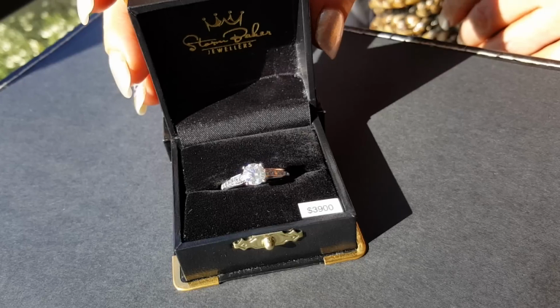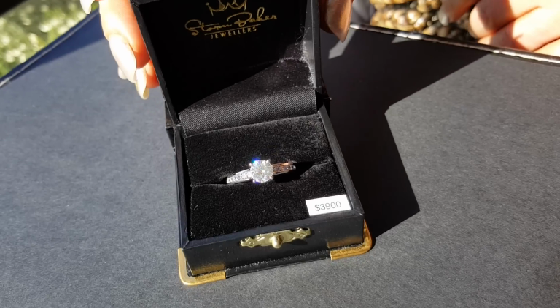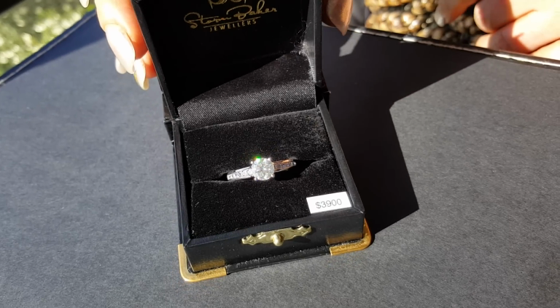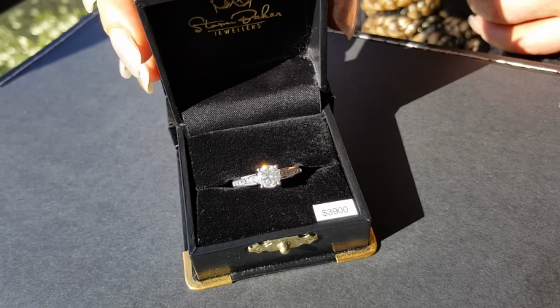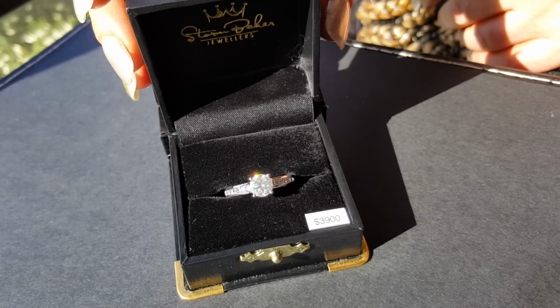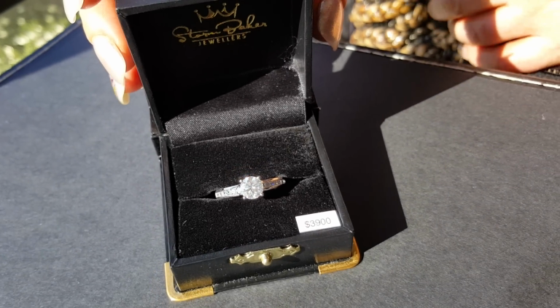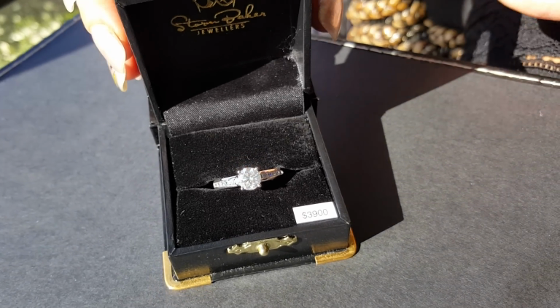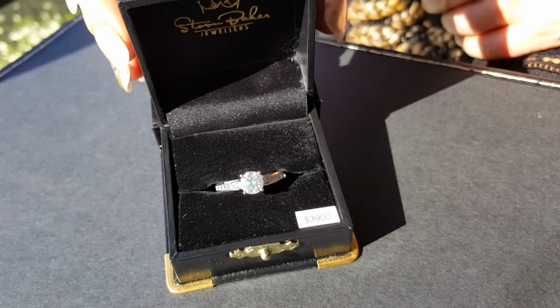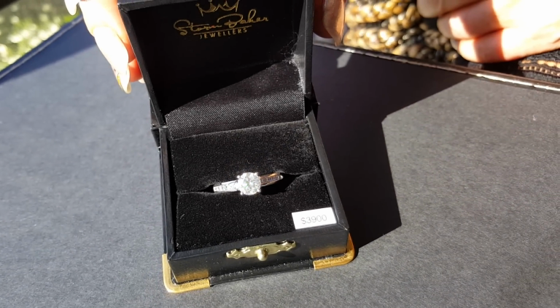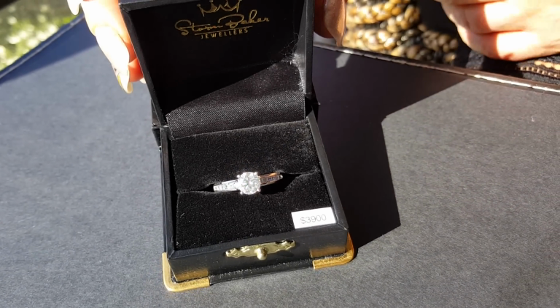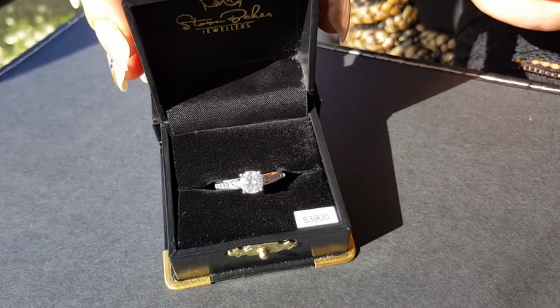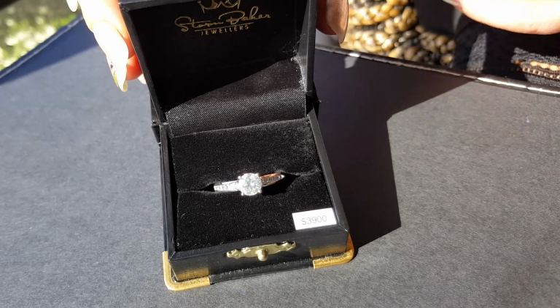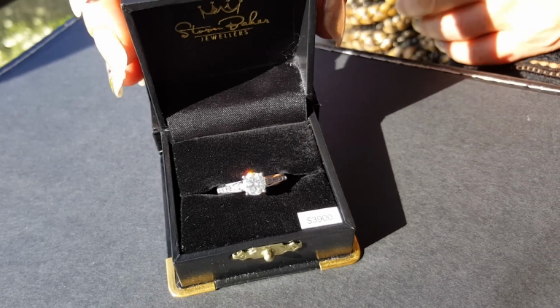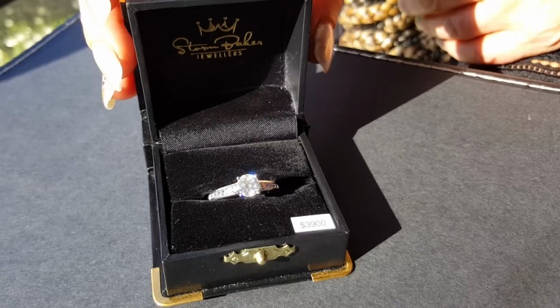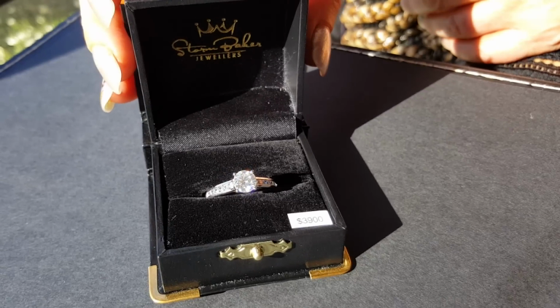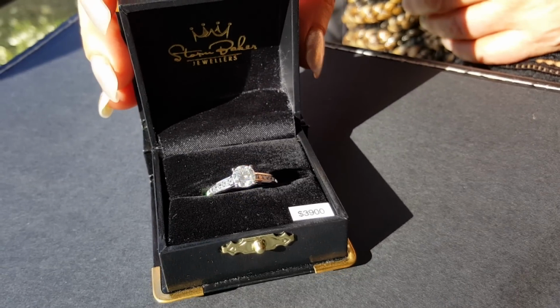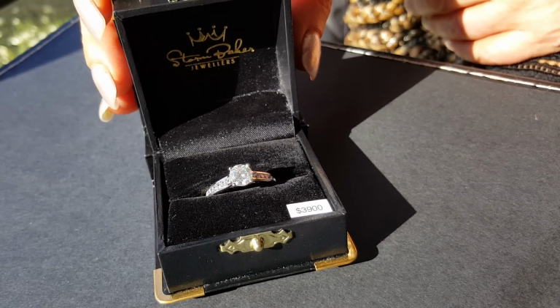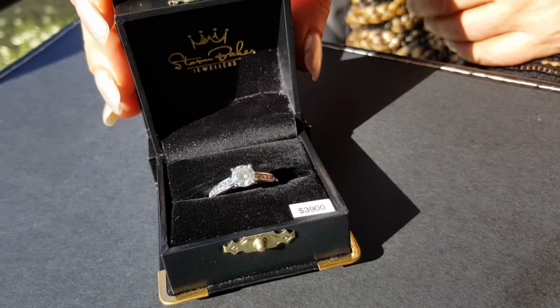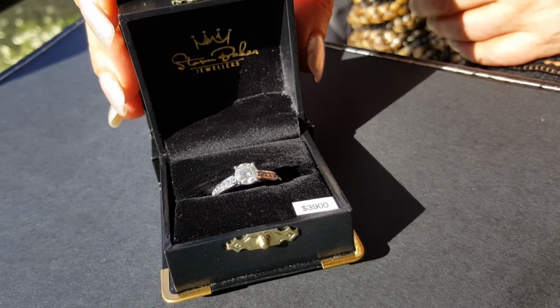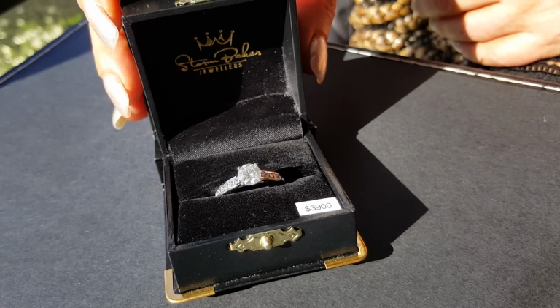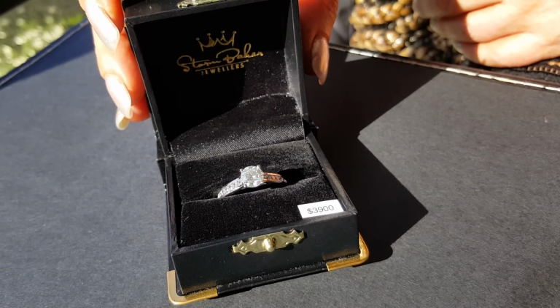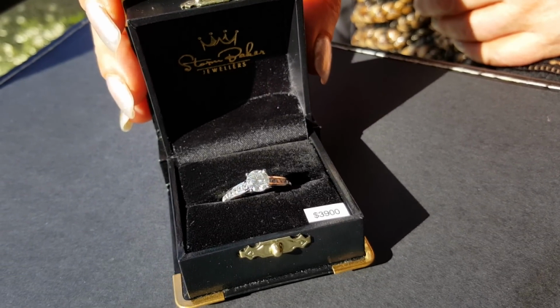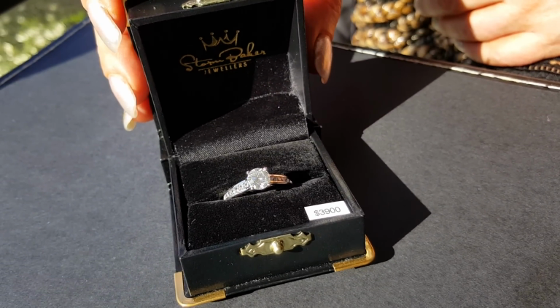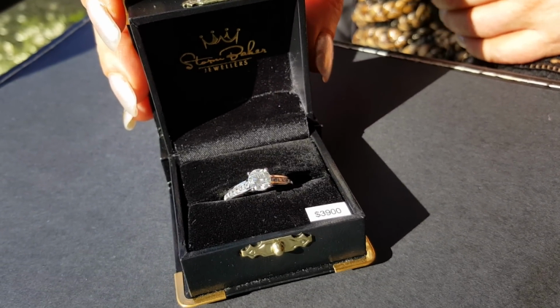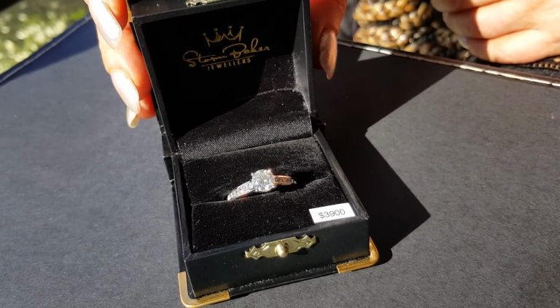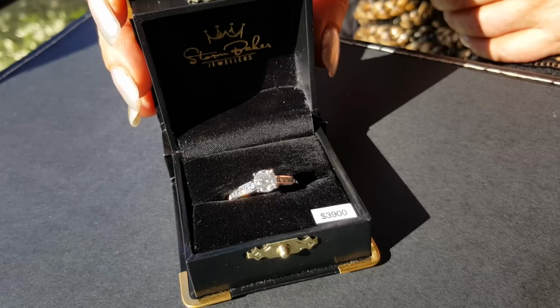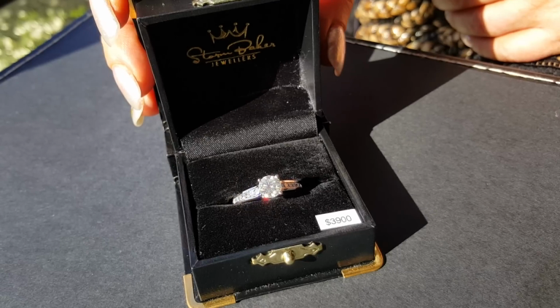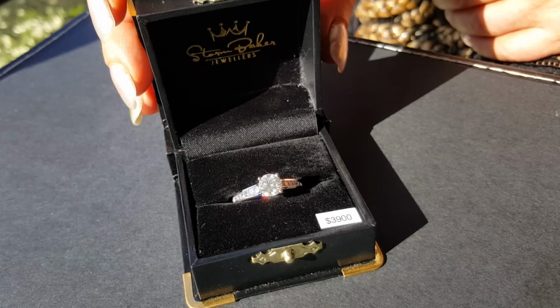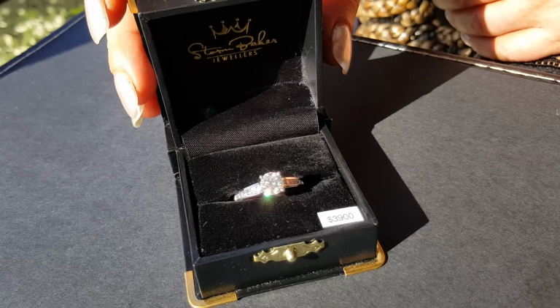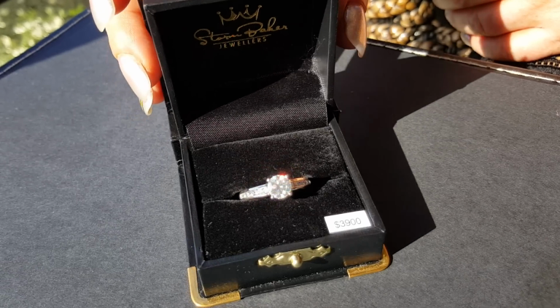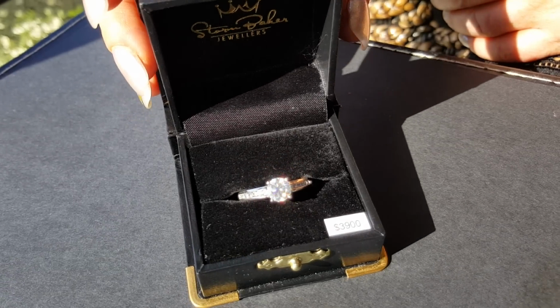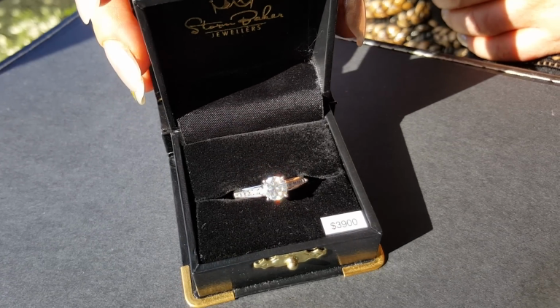Good afternoon ladies and gentlemen, it's Tracy from Stormbaker Jewellers here and today what I have for you is this beautiful 1 carat solid PT950 platinum Valerian ring.